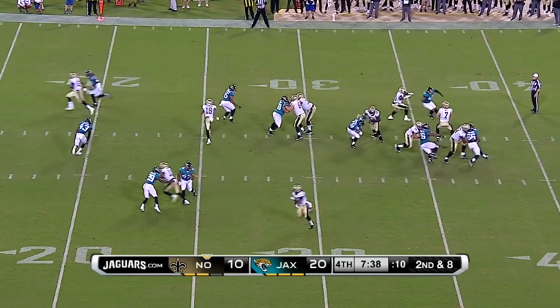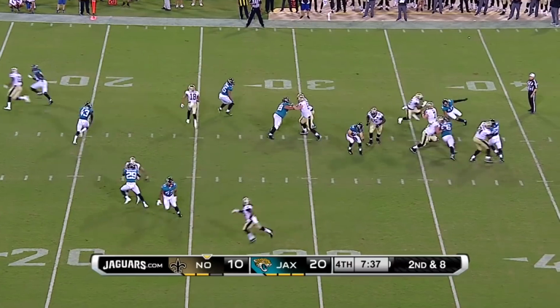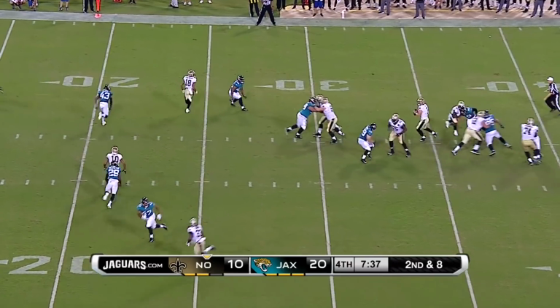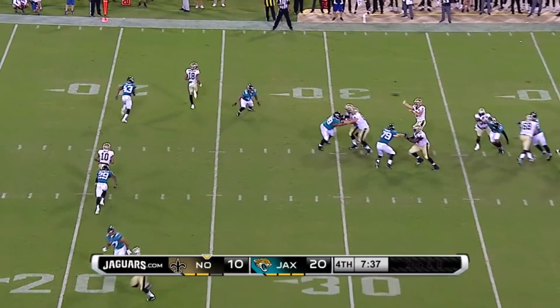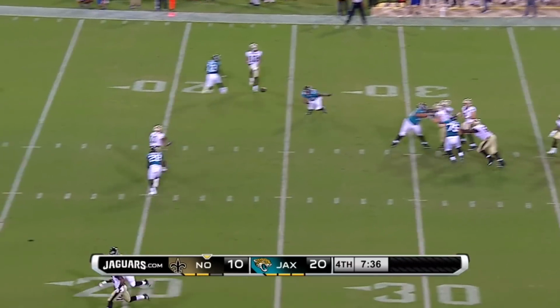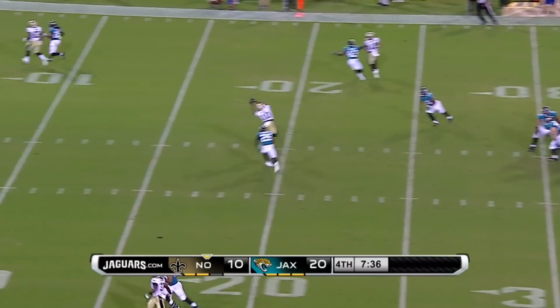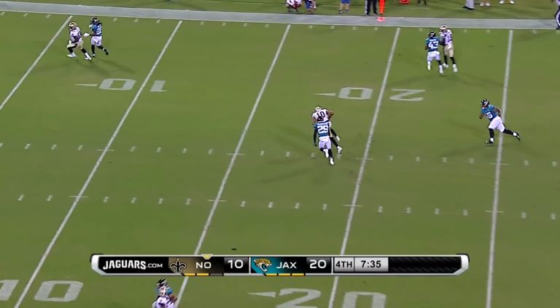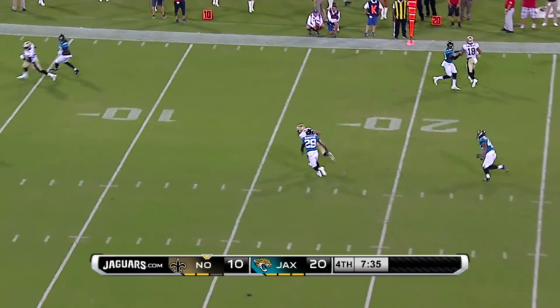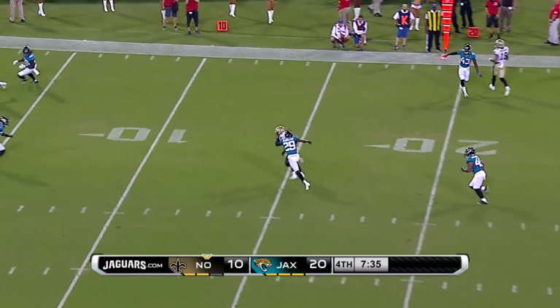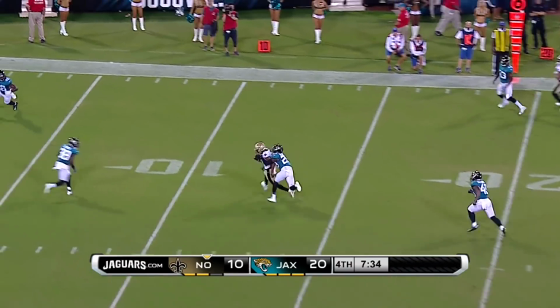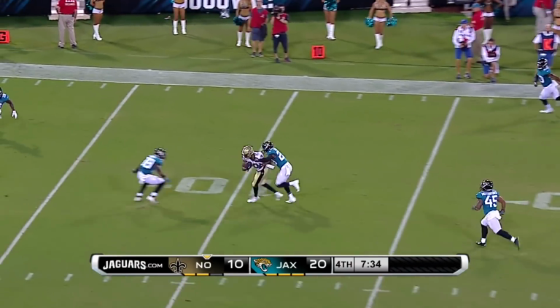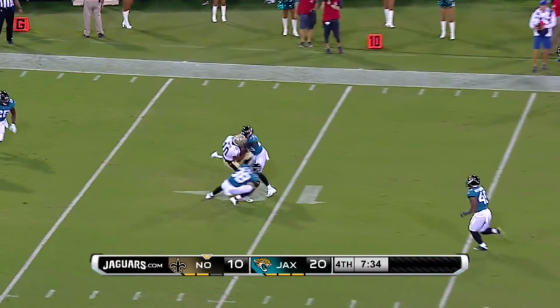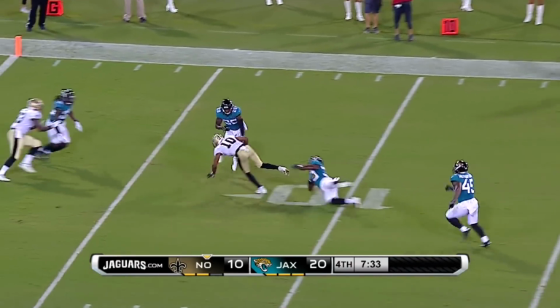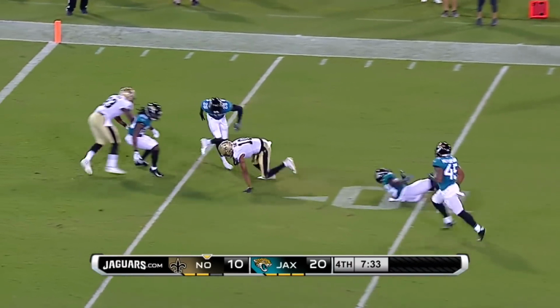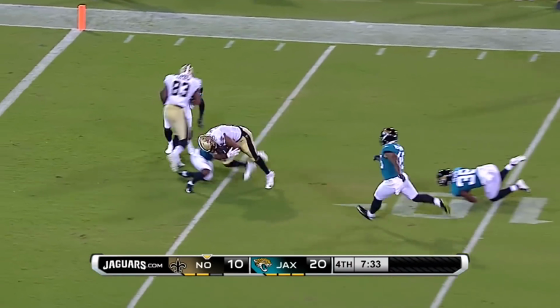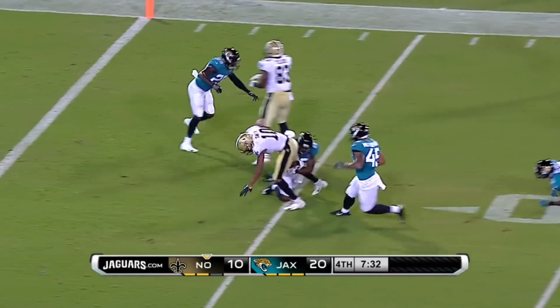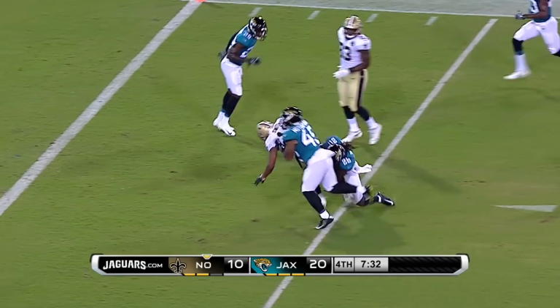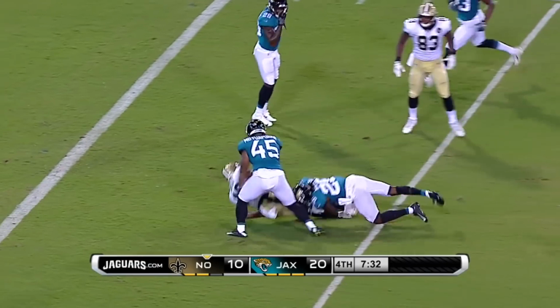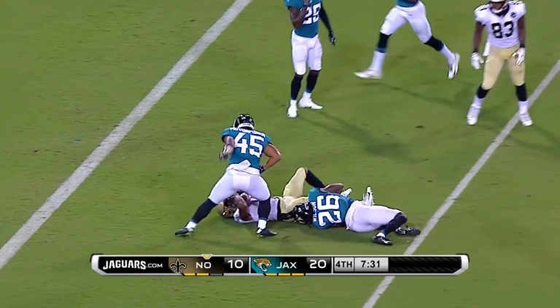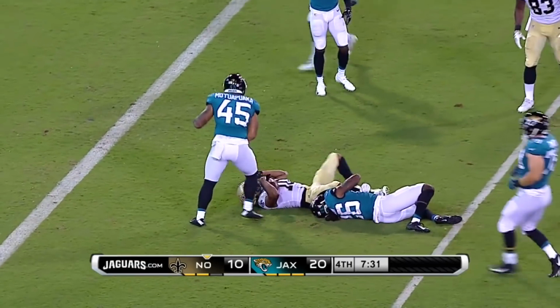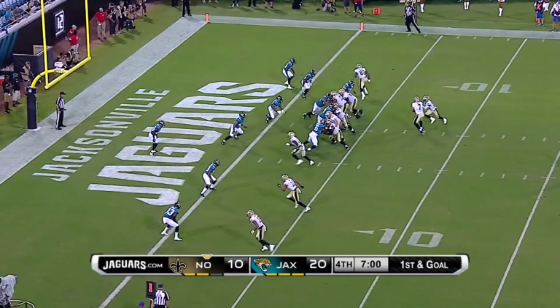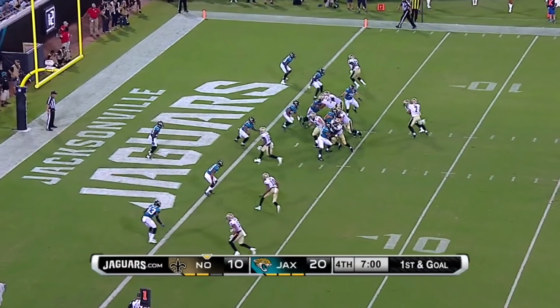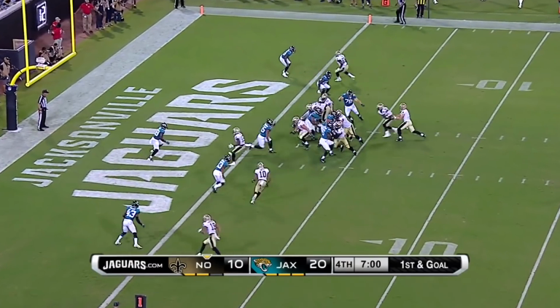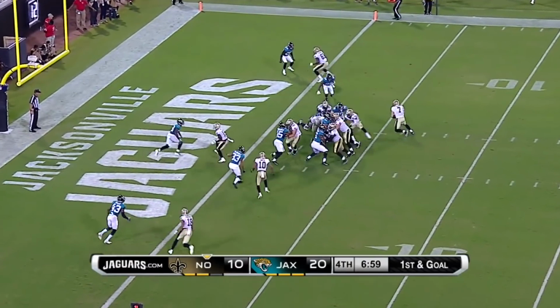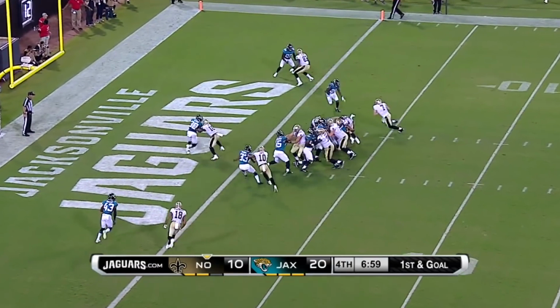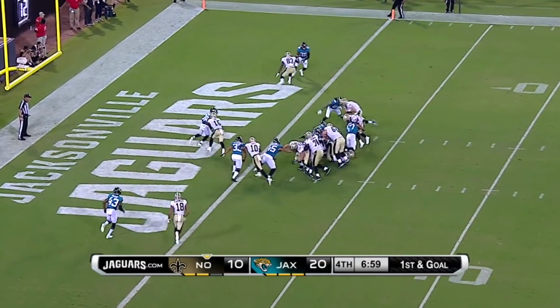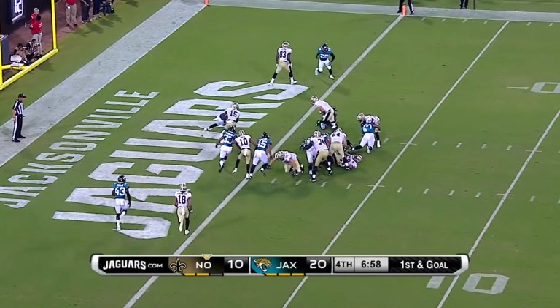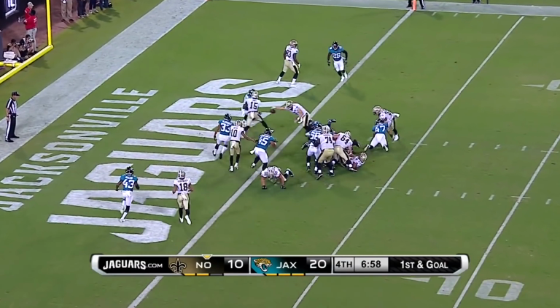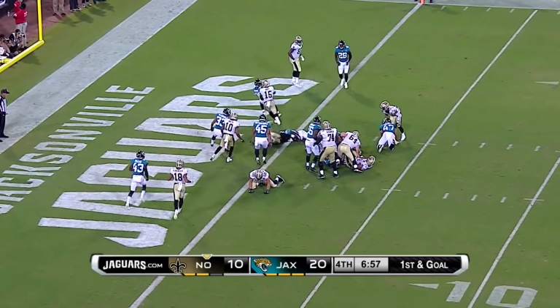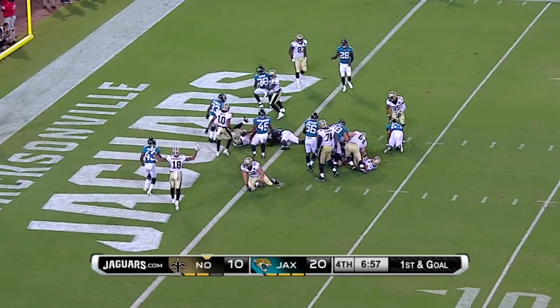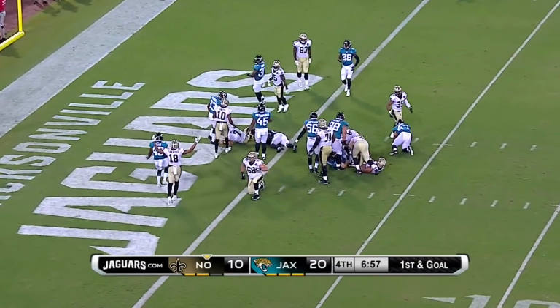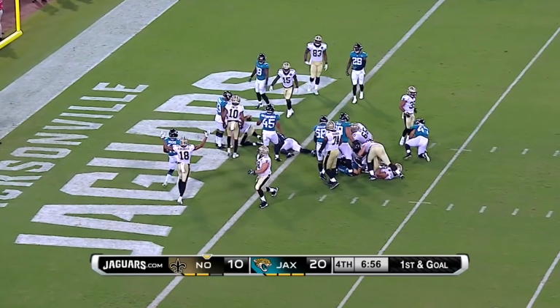Back to throw is Hill — under pressure, steps to avoid, turns and throws. What a grab made there, and the receiver stays on his feet. Hill takes it himself for the touchdown.